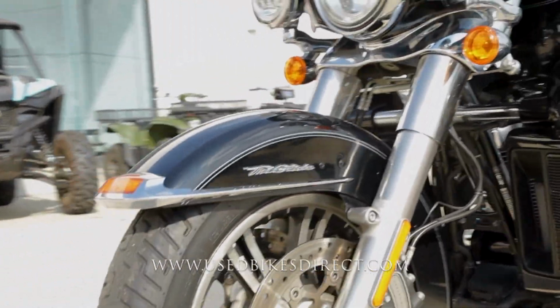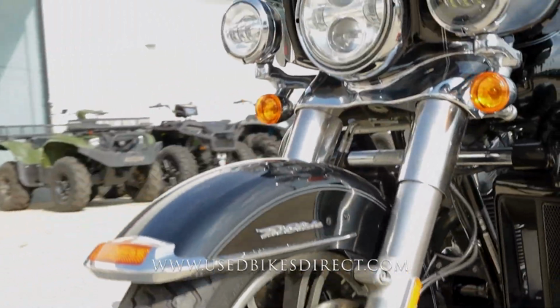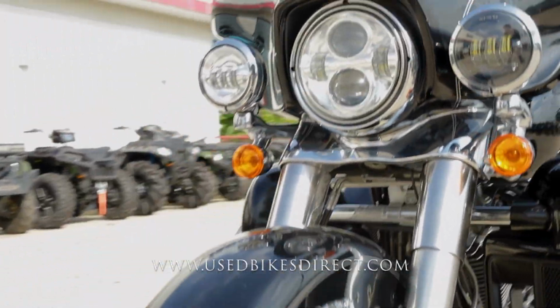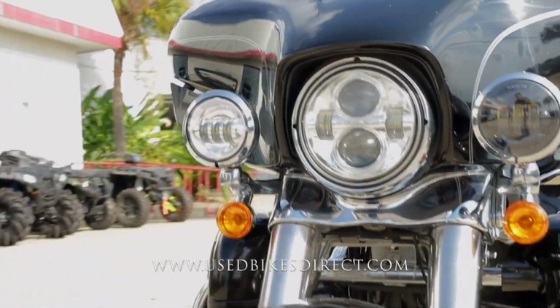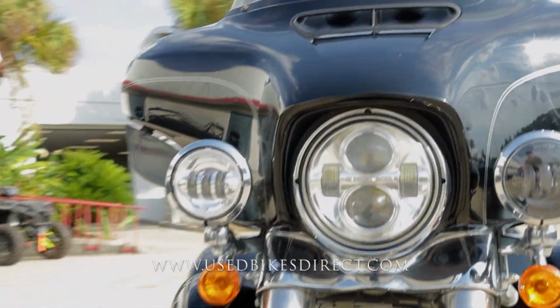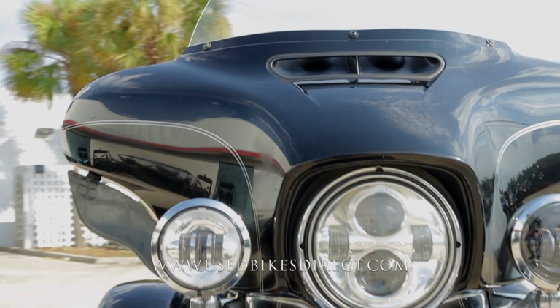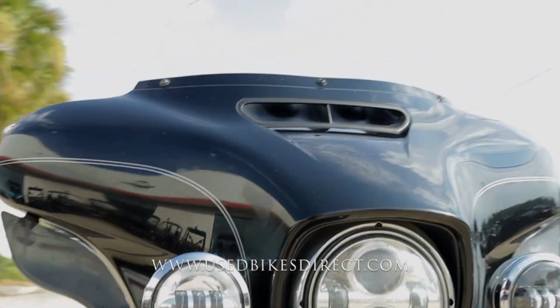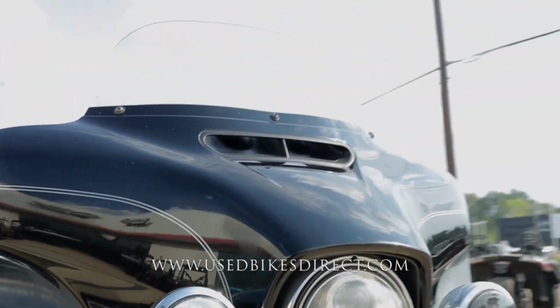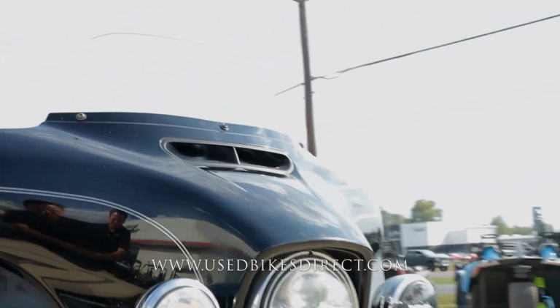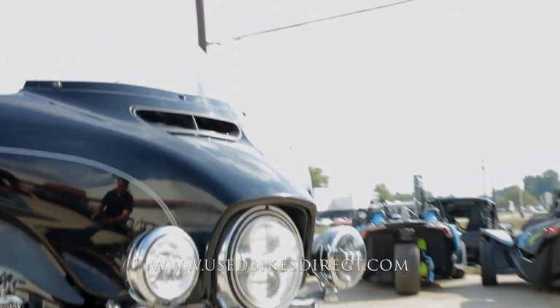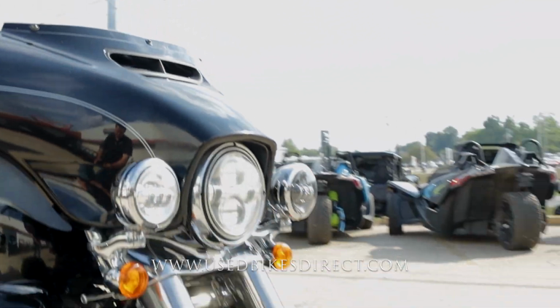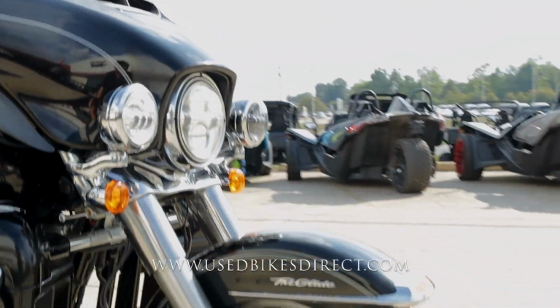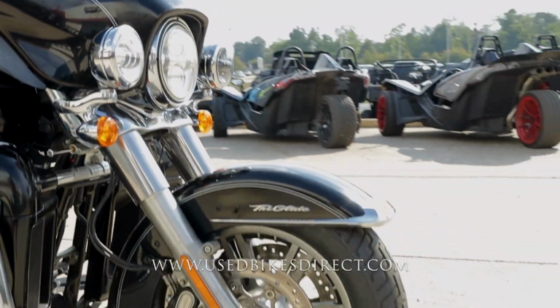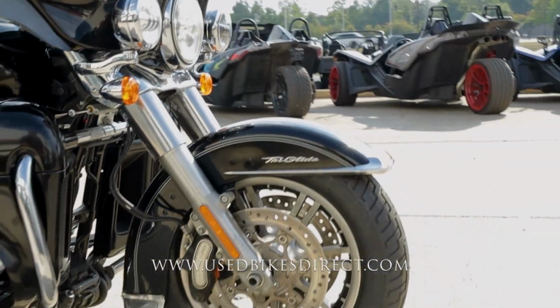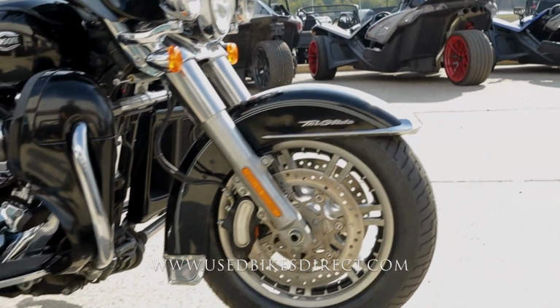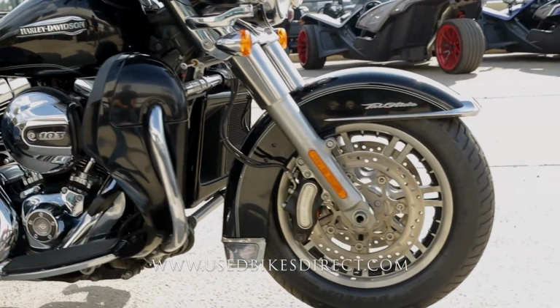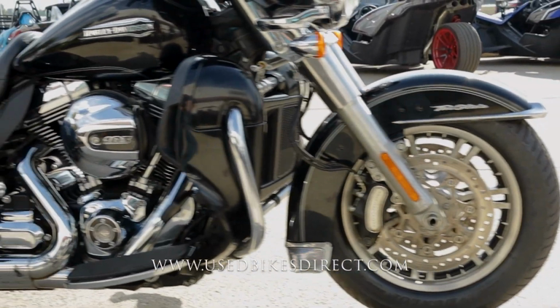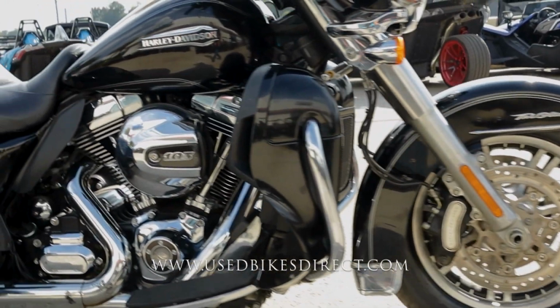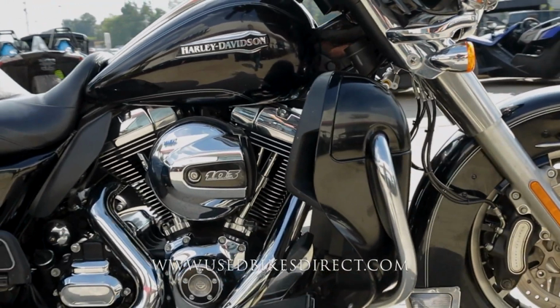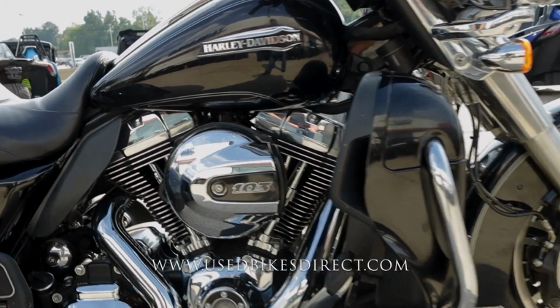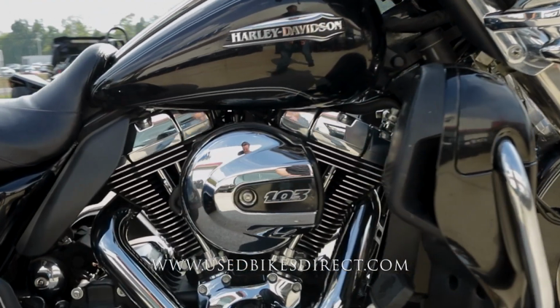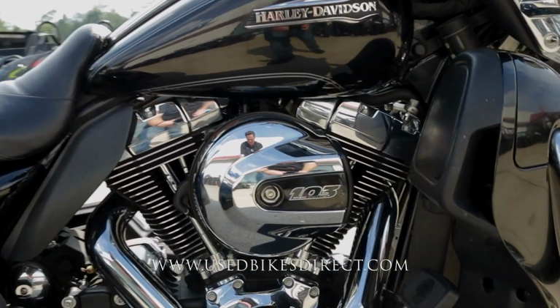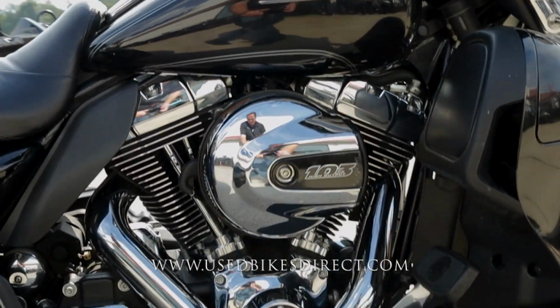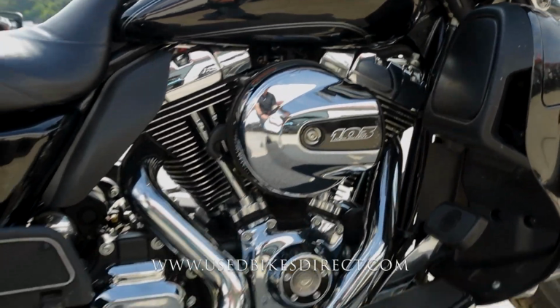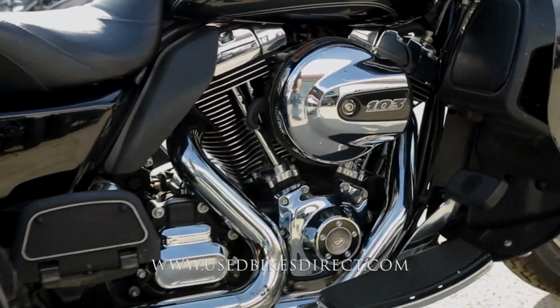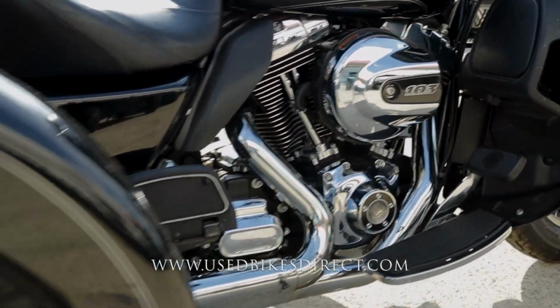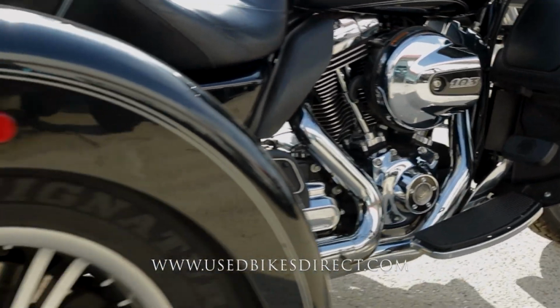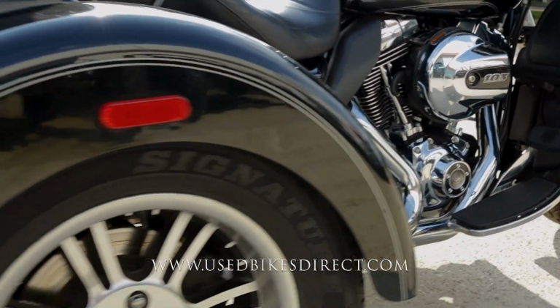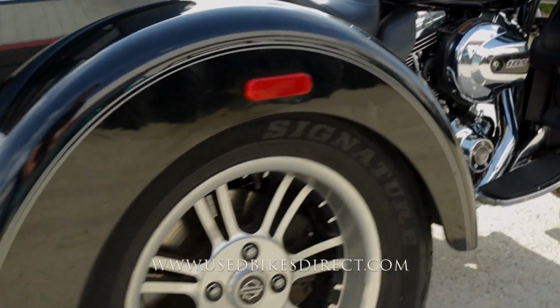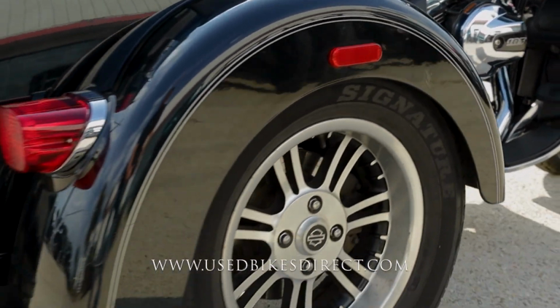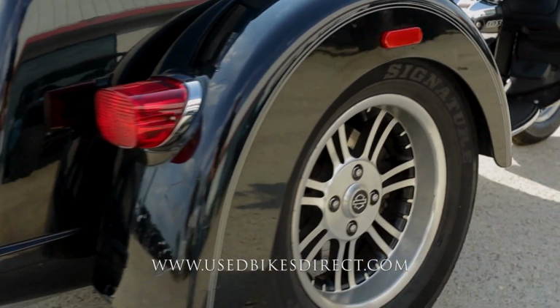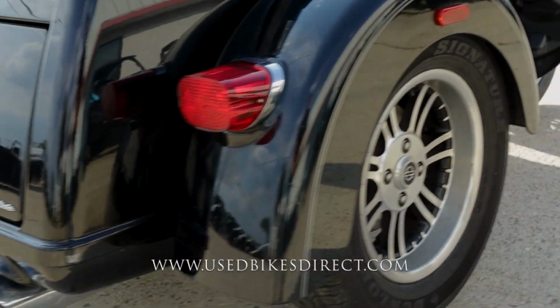This is a 2016 model Harley-Davidson Tri-Glide Ultra Classic. It's going to feature Harley's 103 cubic inch V-twin engine, and naturally that's paired up to a six-speed transmission. This one we're checking out today has 31,902 miles on it.